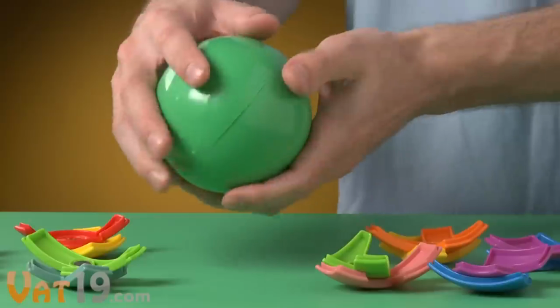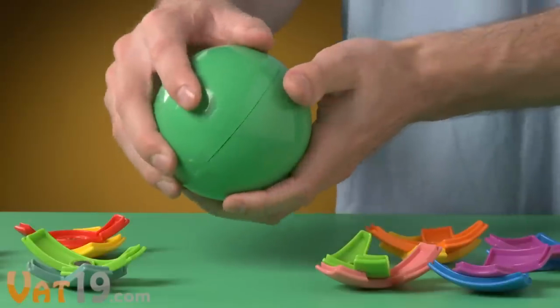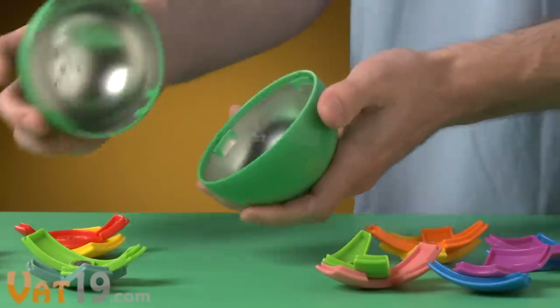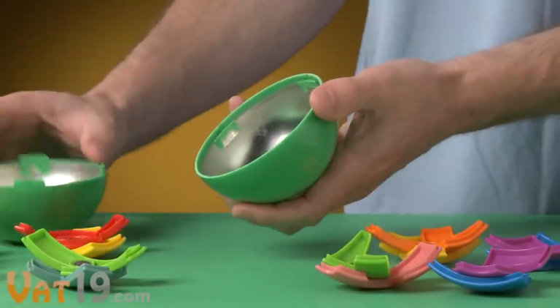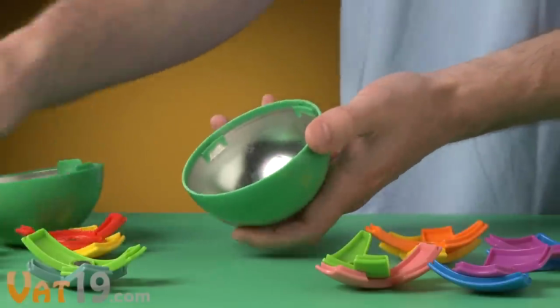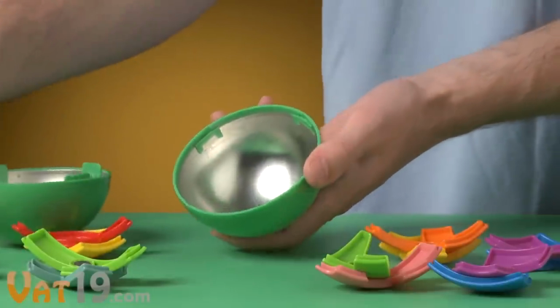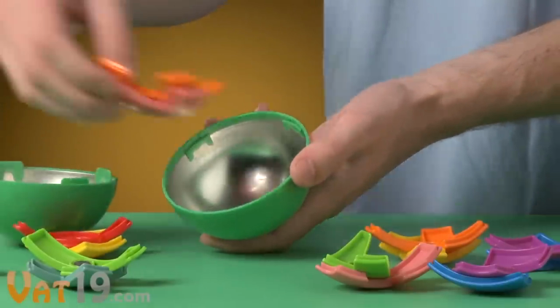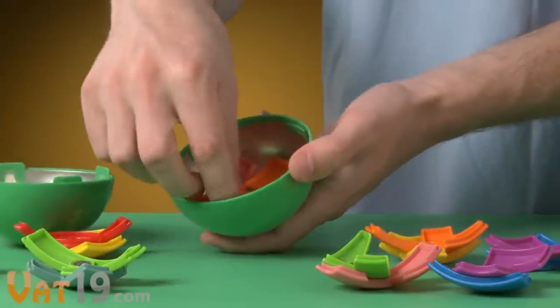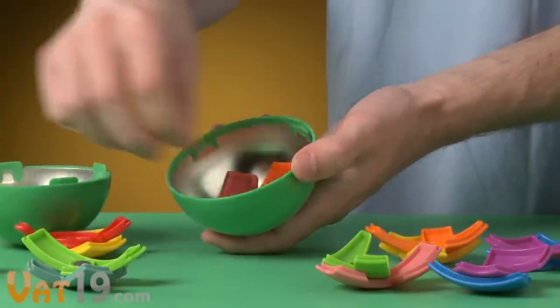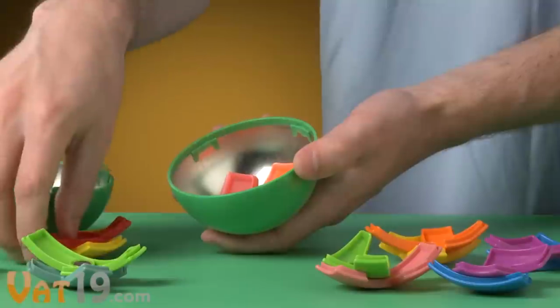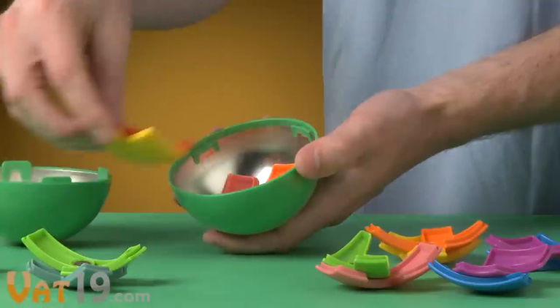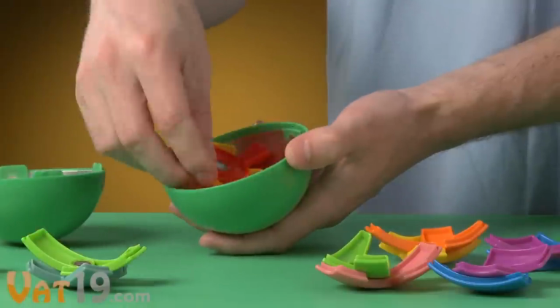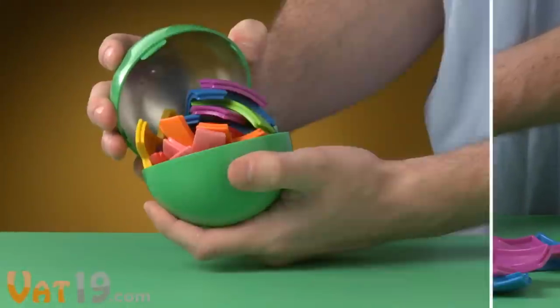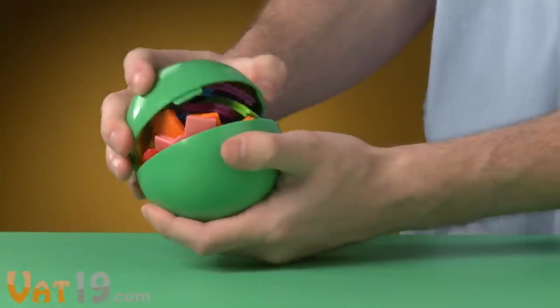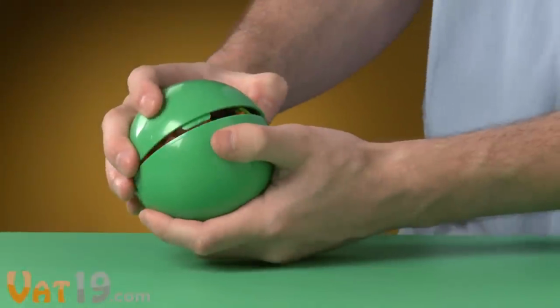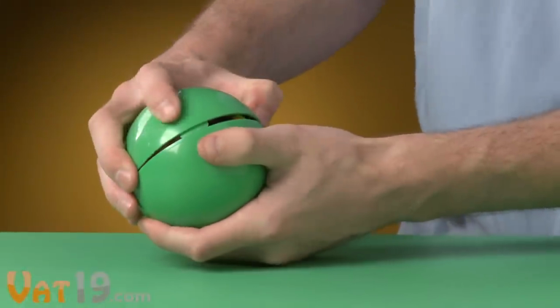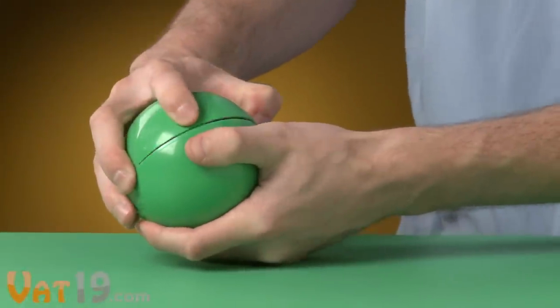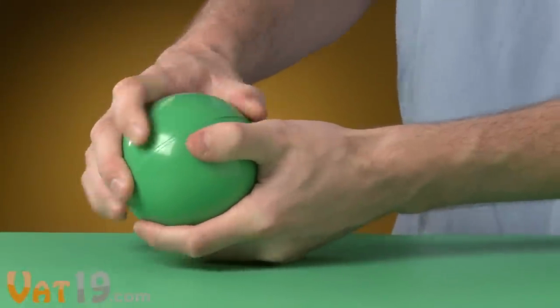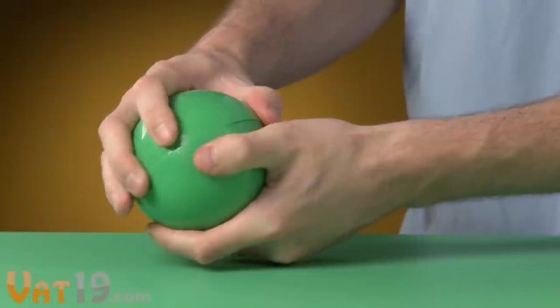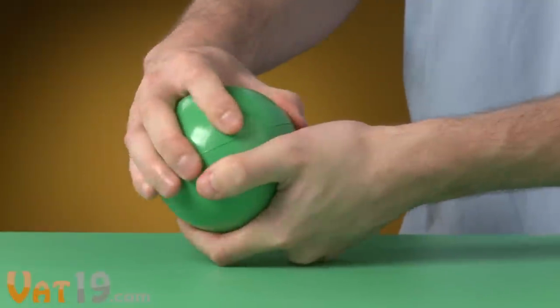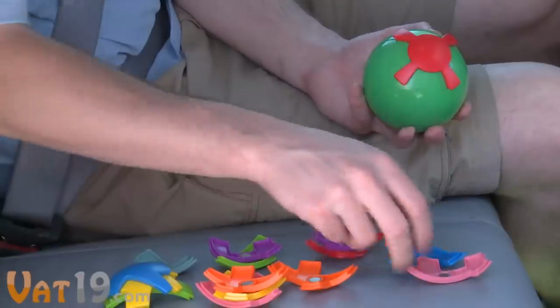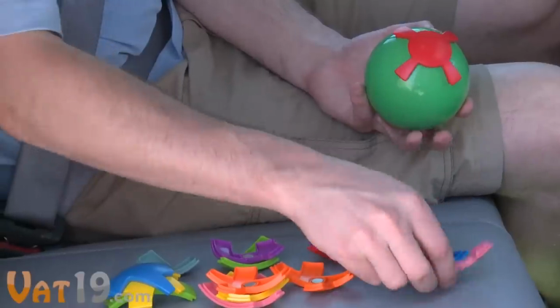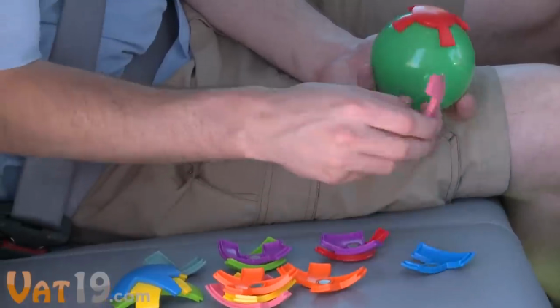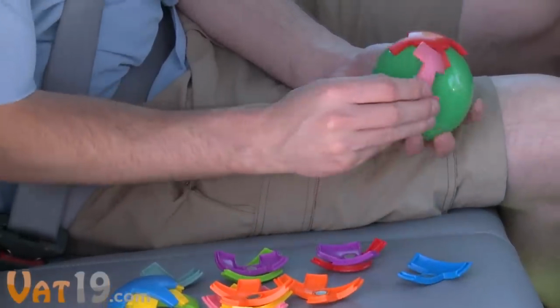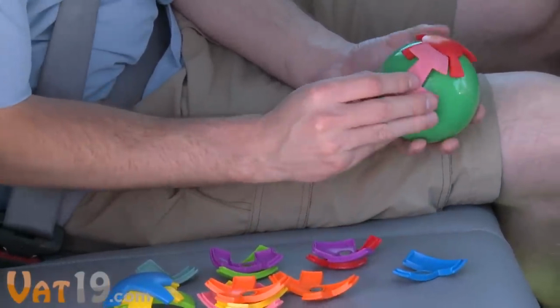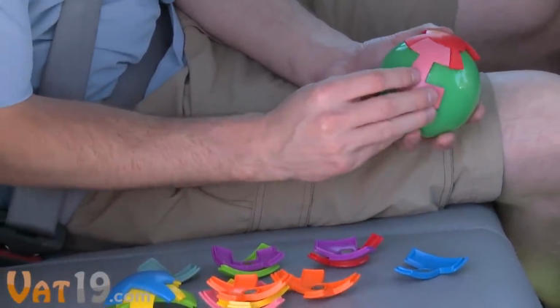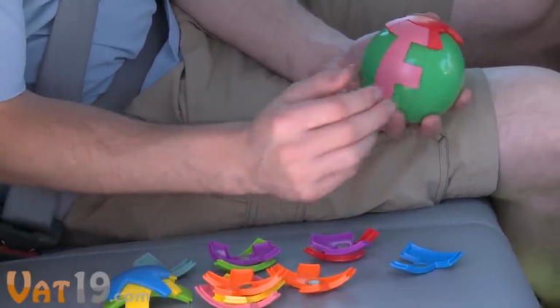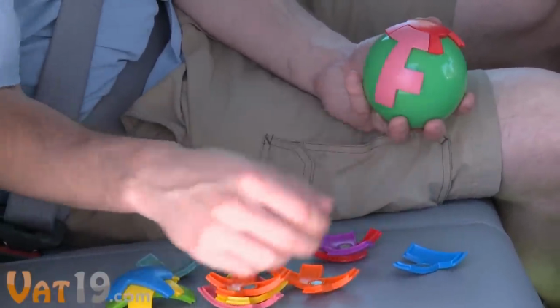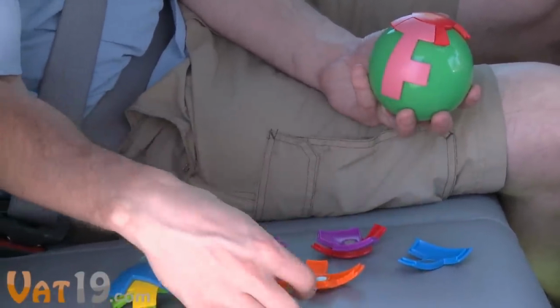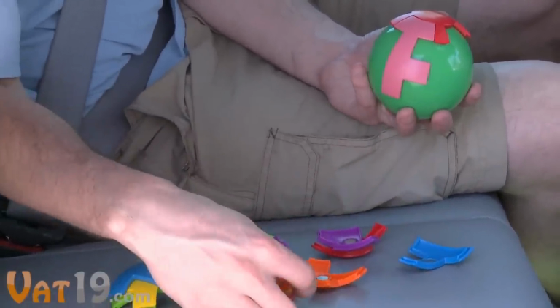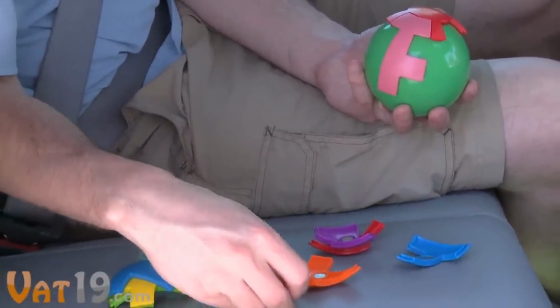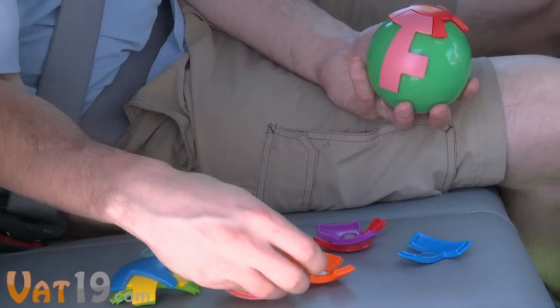When you're finished, simply twist the ball open and store the pieces inside, then just twist the lid closed to lock the ball. This makes it travel friendly, especially since the pieces magnetically stick together.